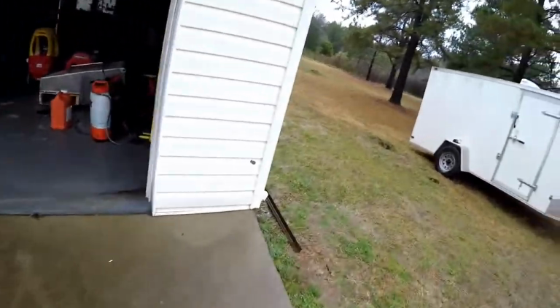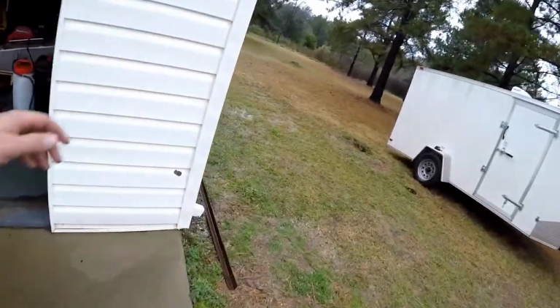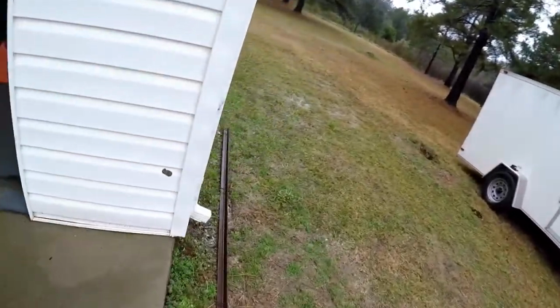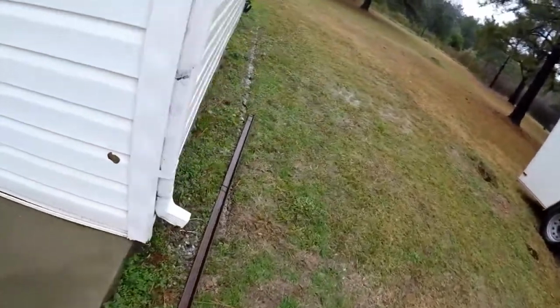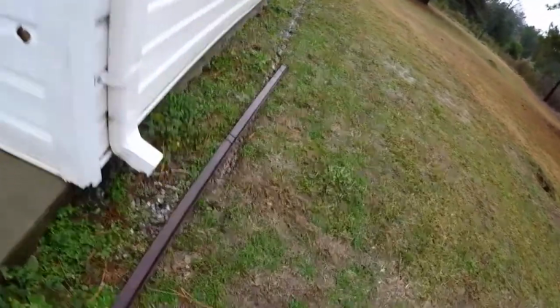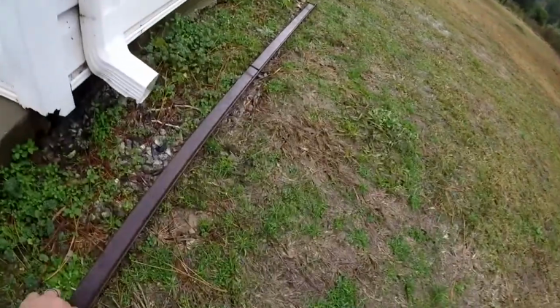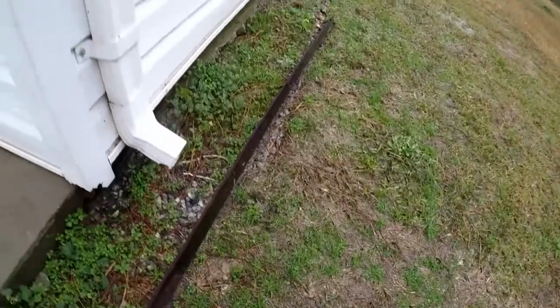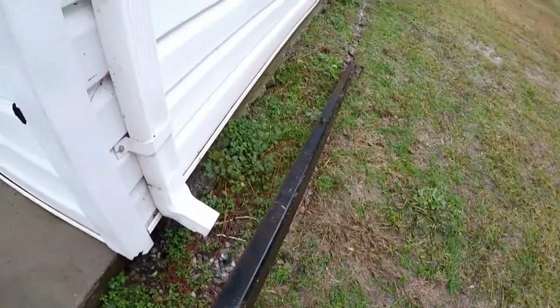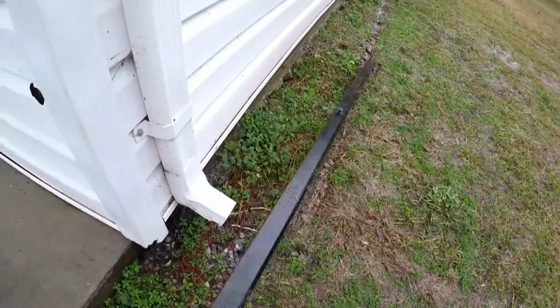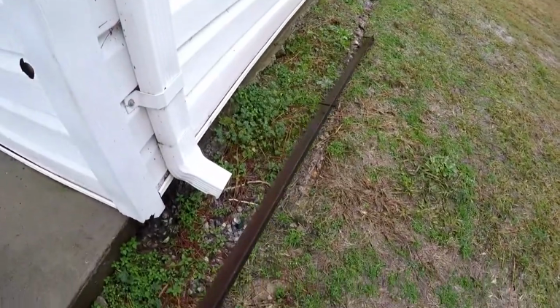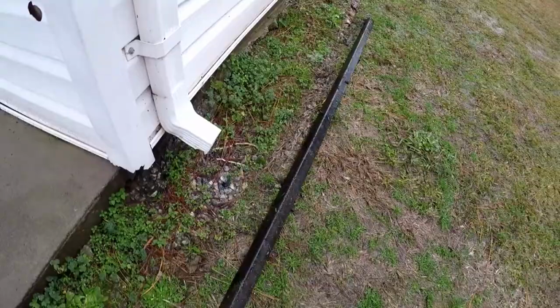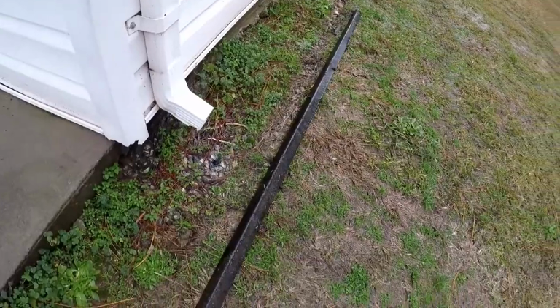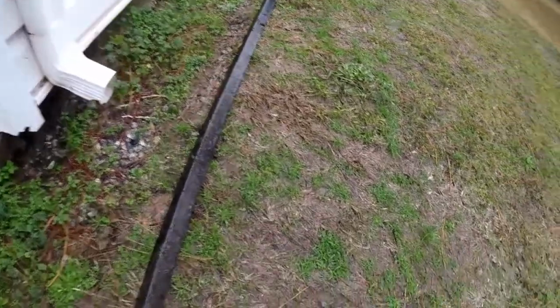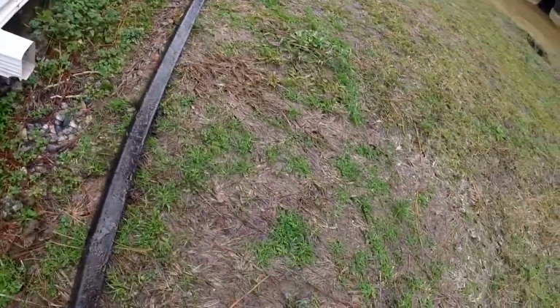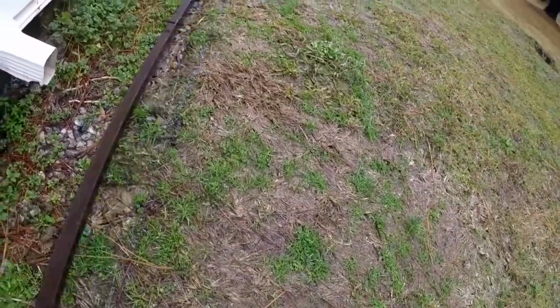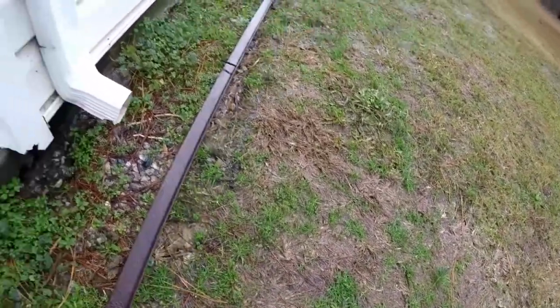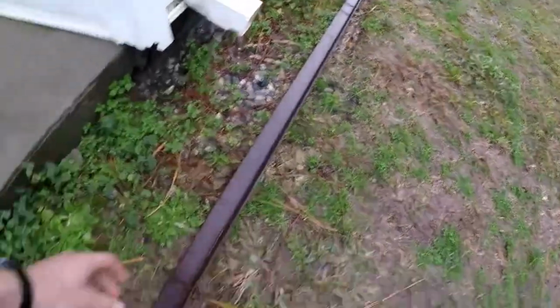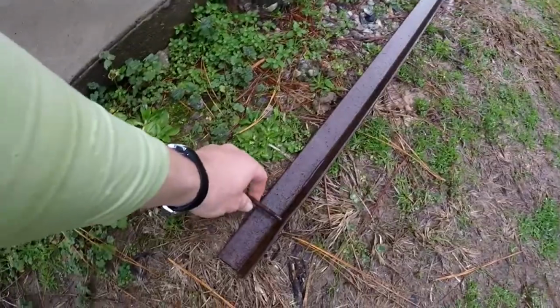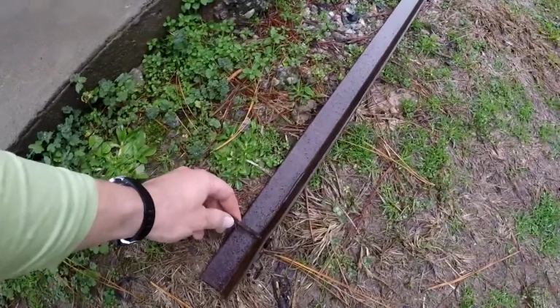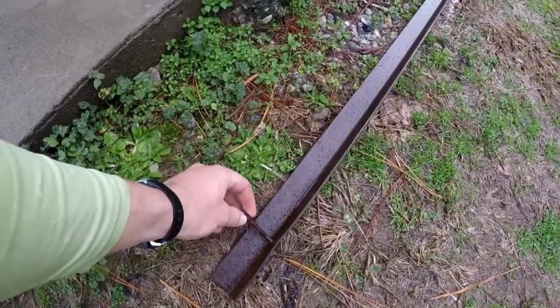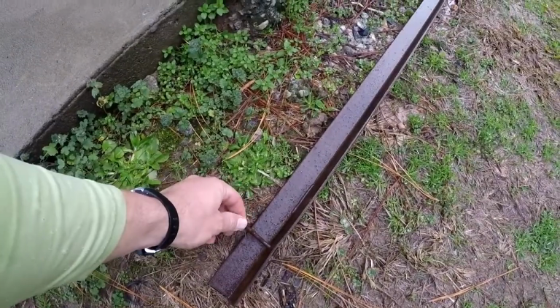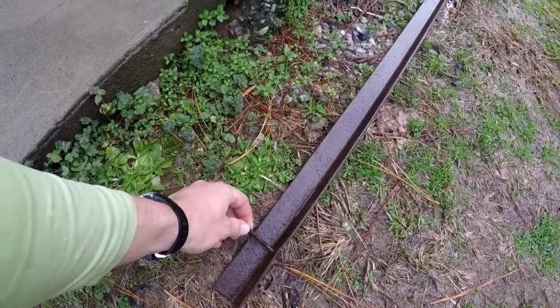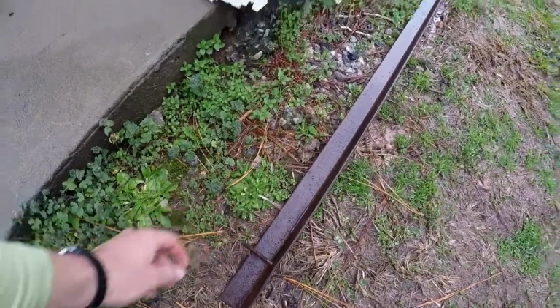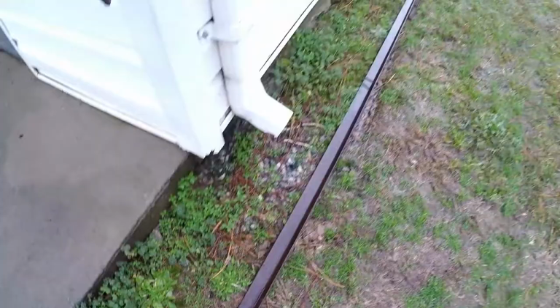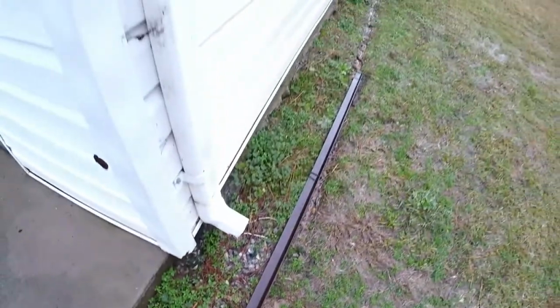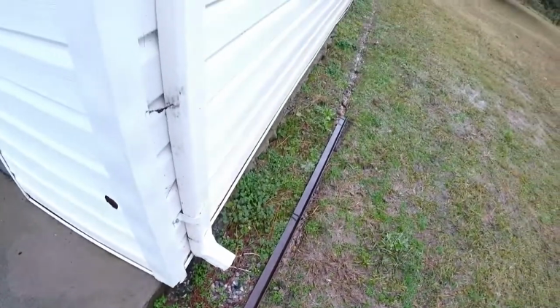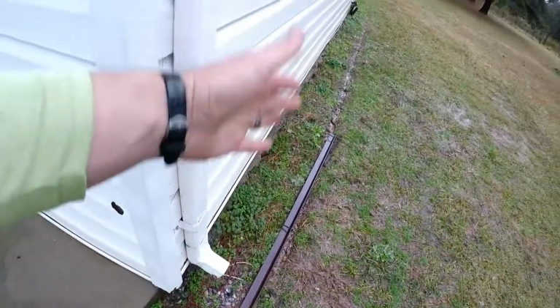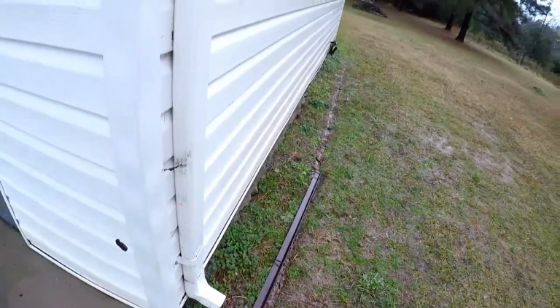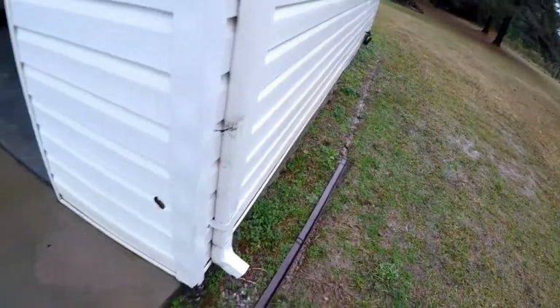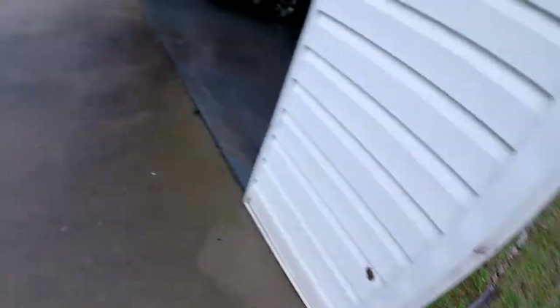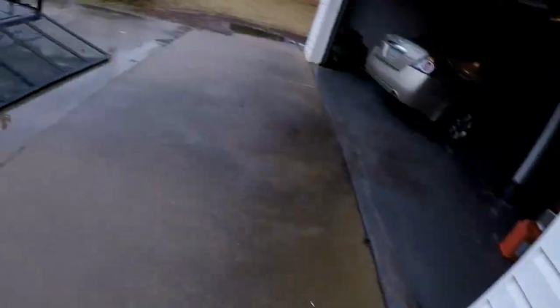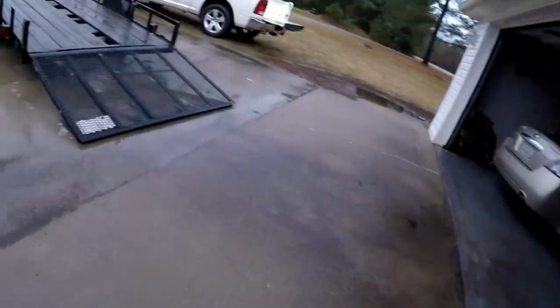Here's the little strip that goes up front. These bolts I think are going to be fine to put right back in there. I'm gonna take some WD-40 and oil them up good and put them right back down in there.